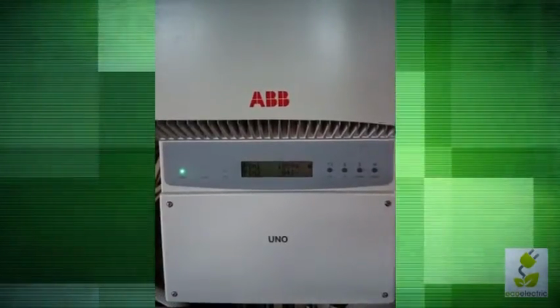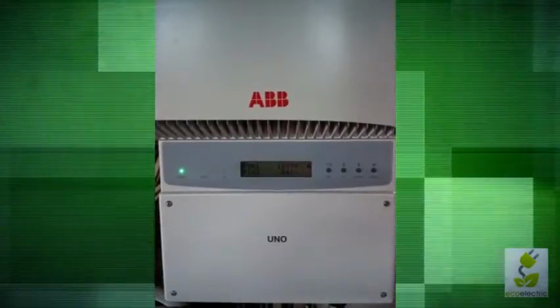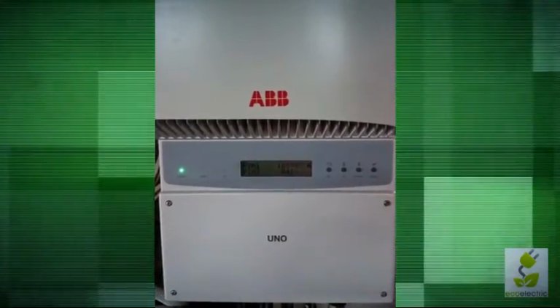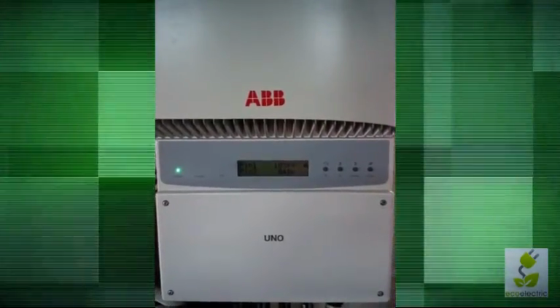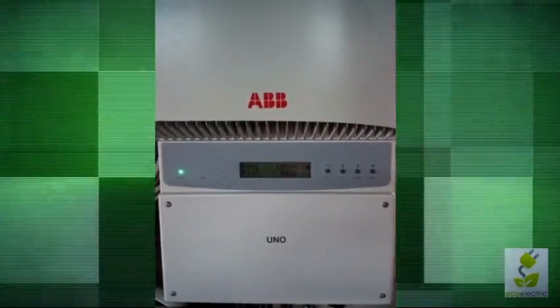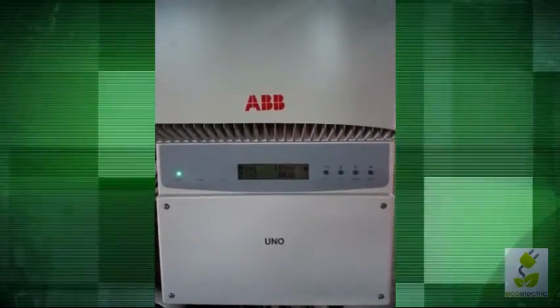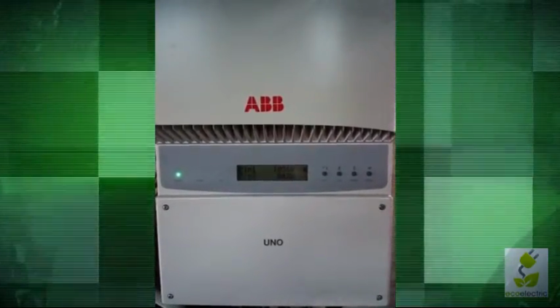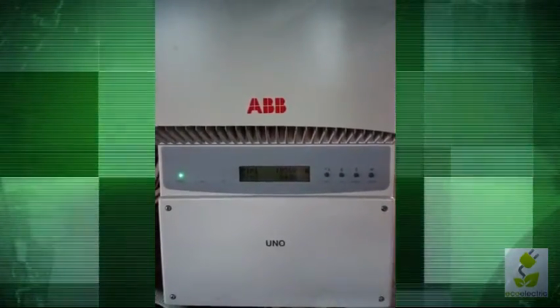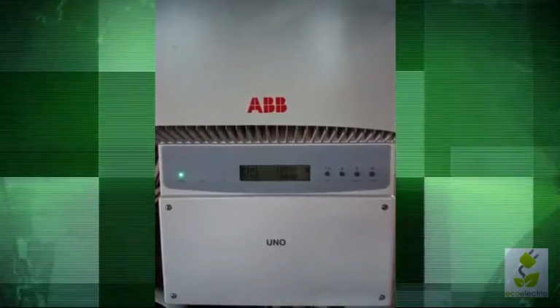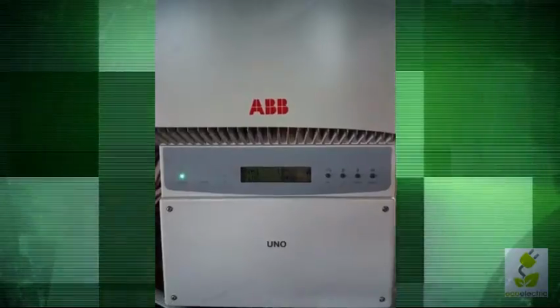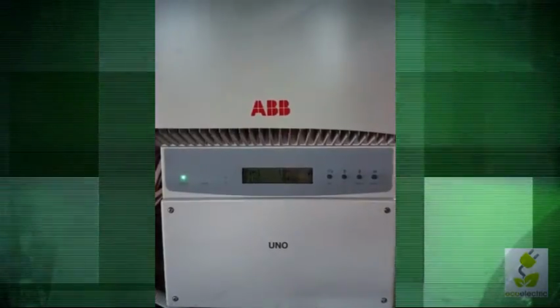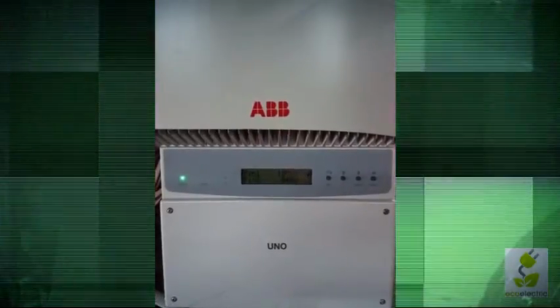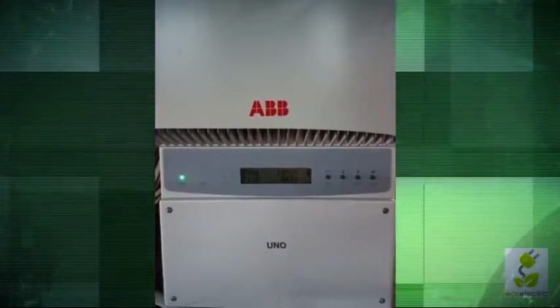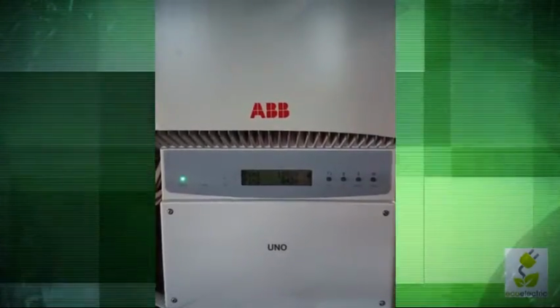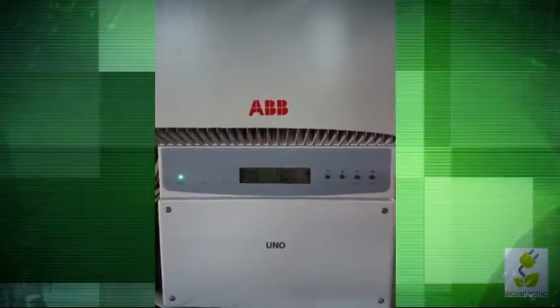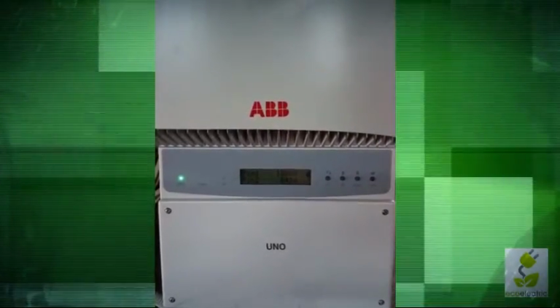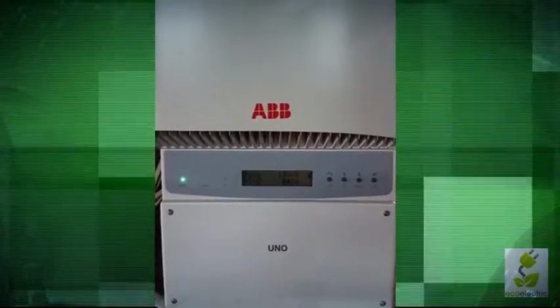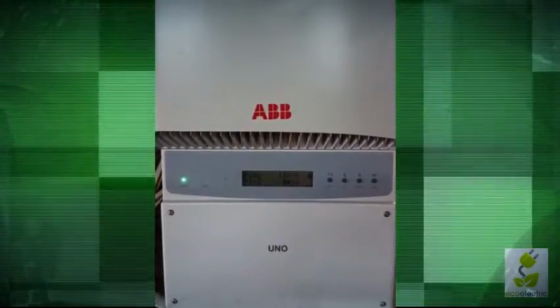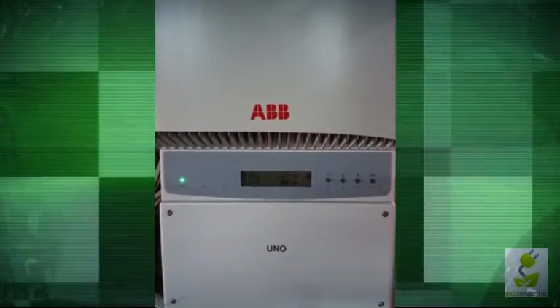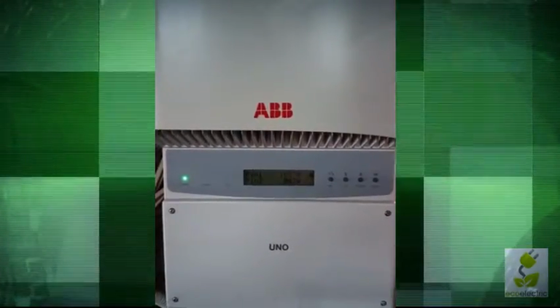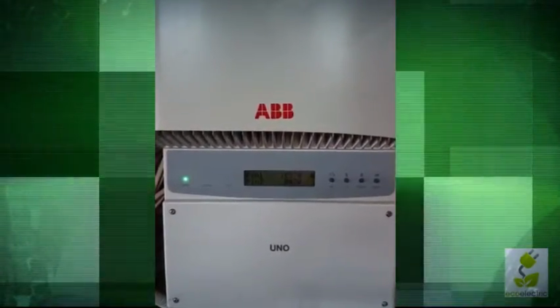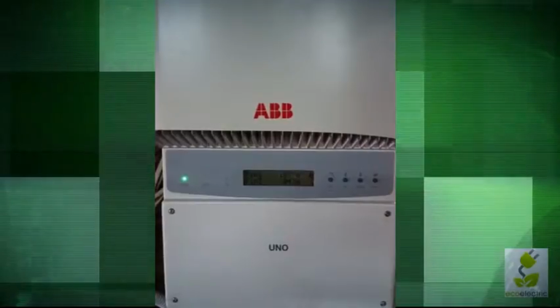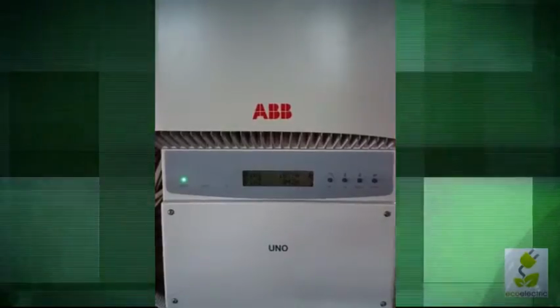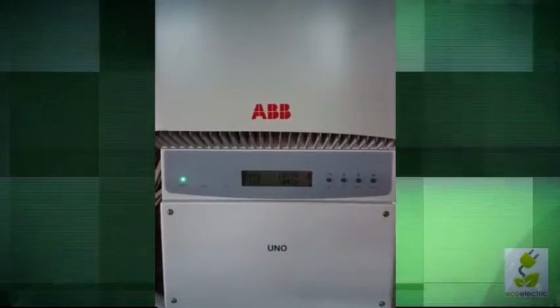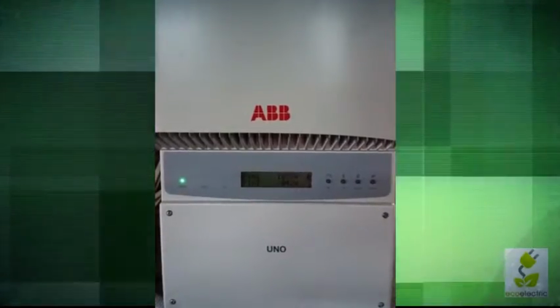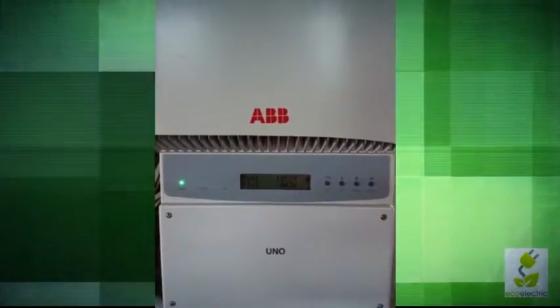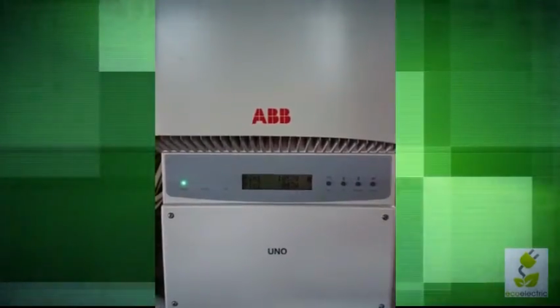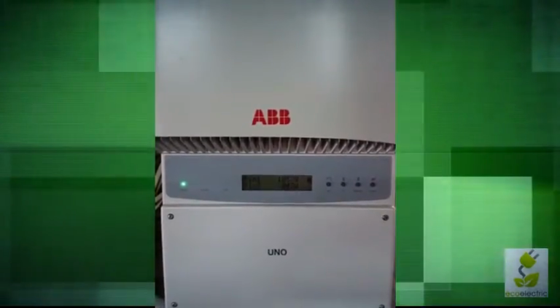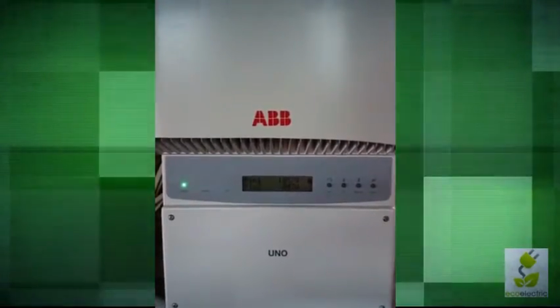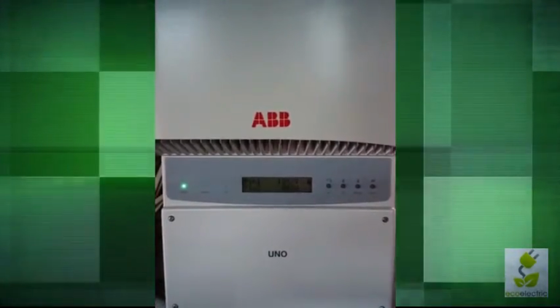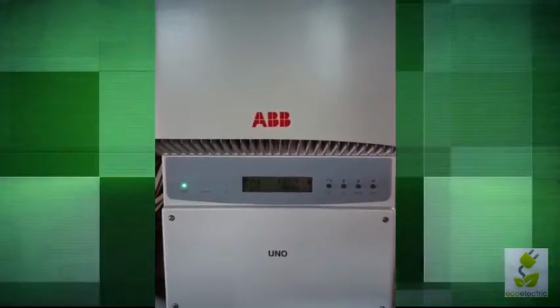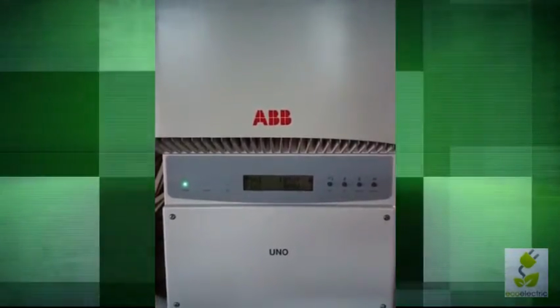We've got about eight and a half kilowatts of PV feeding into this five kilowatt unit. It's heavily overclocked and that is mostly for ongoing testing purposes and also to compensate for some significant shading factors on the roof up top.